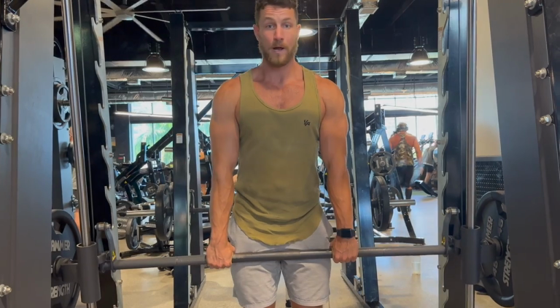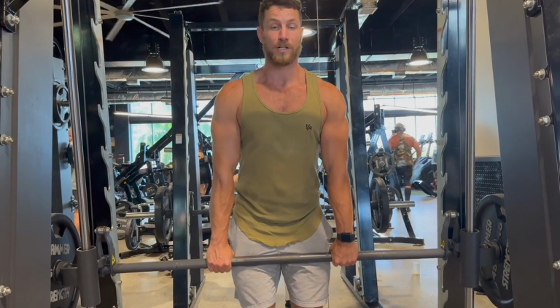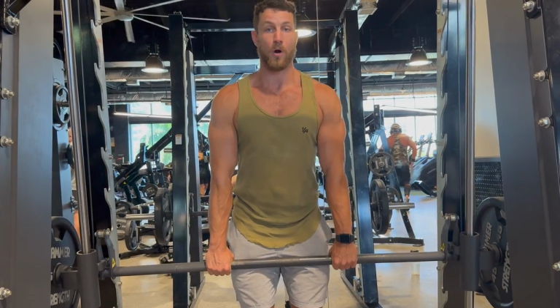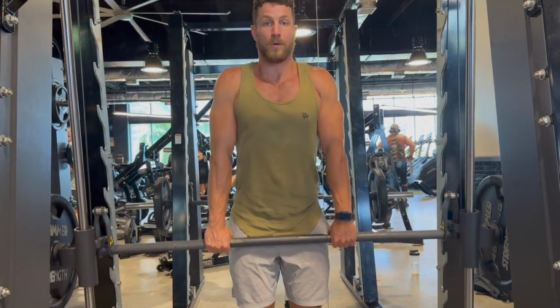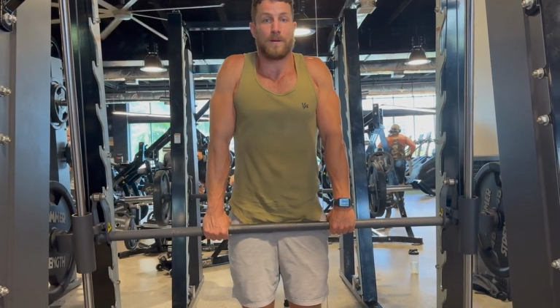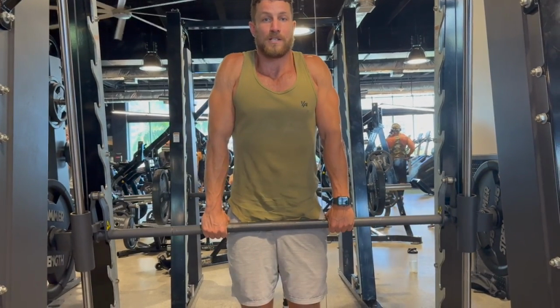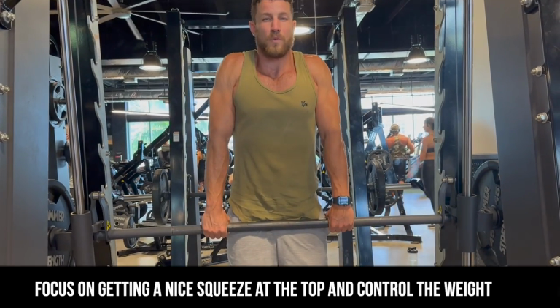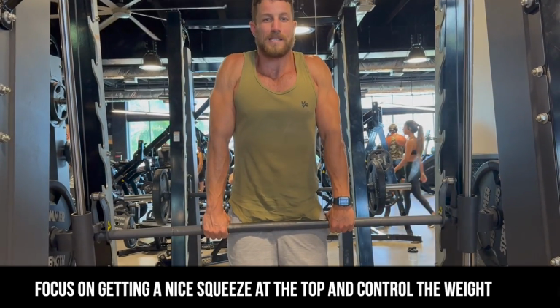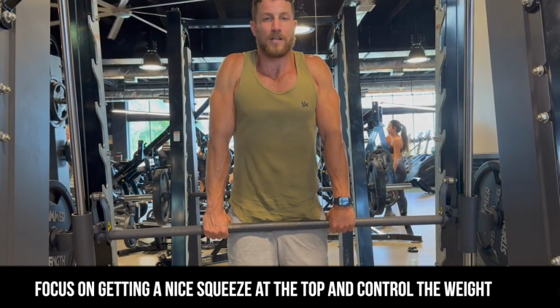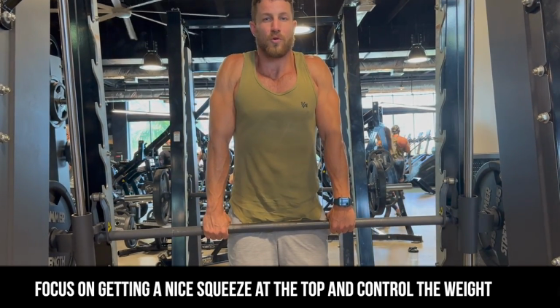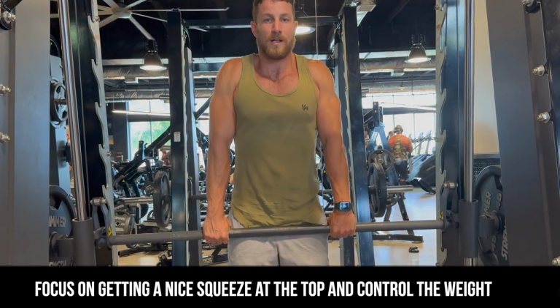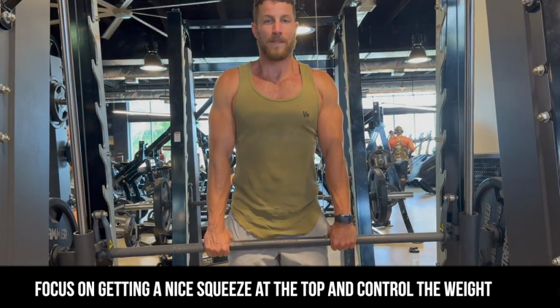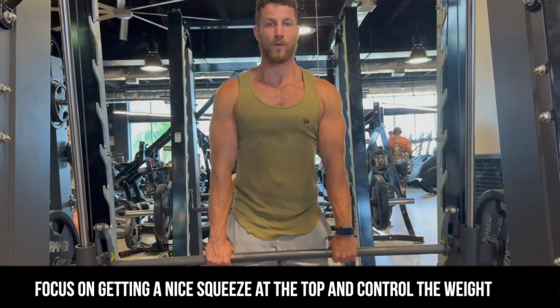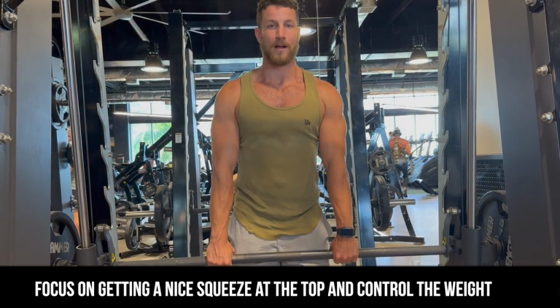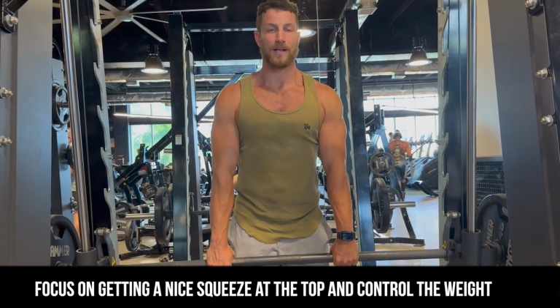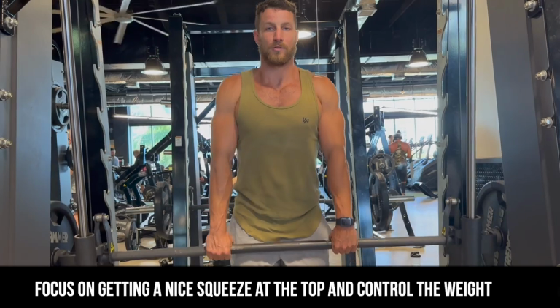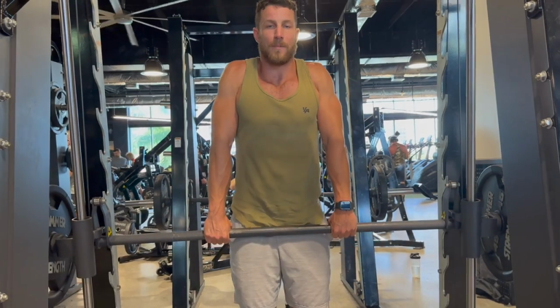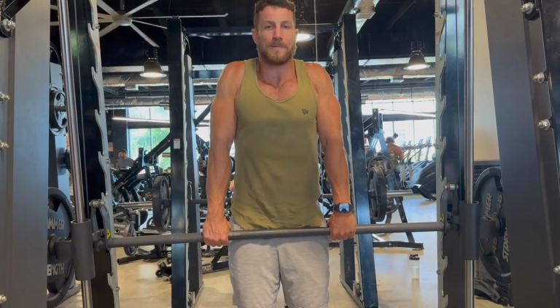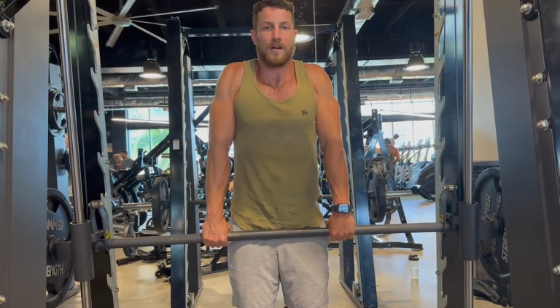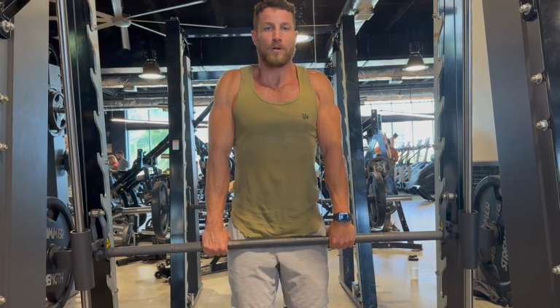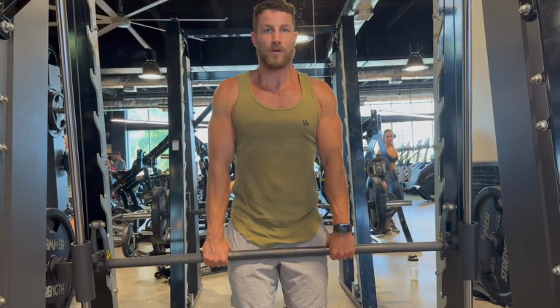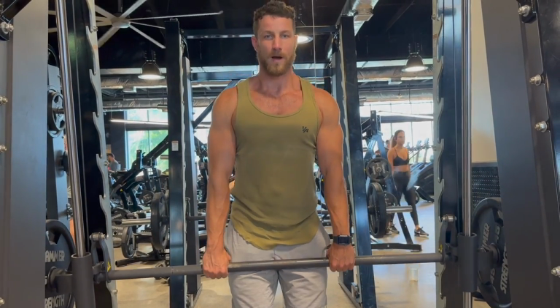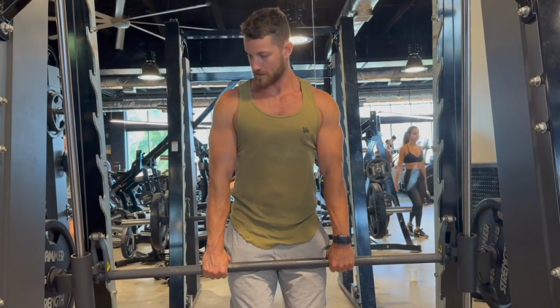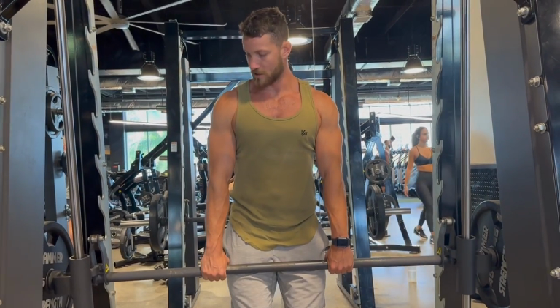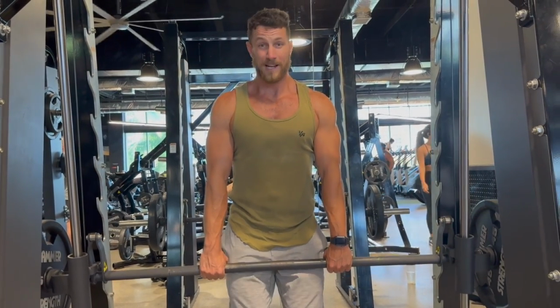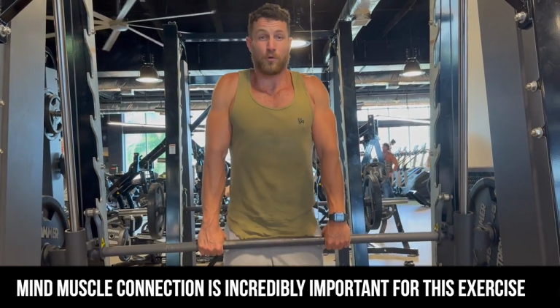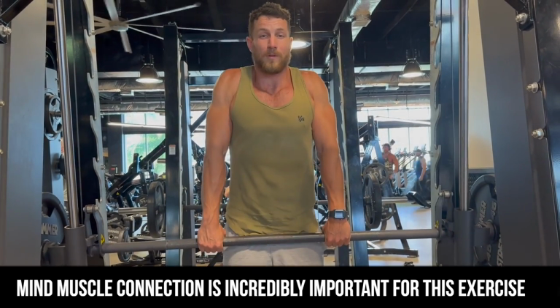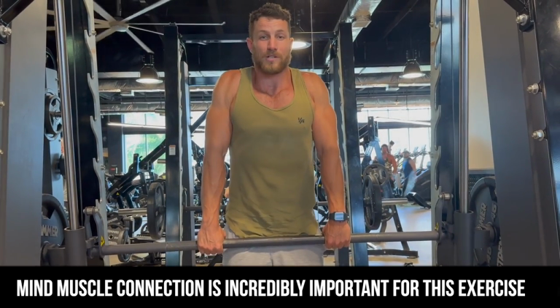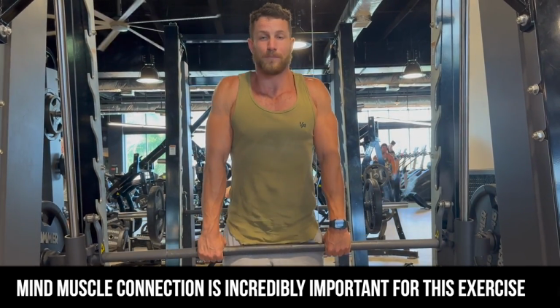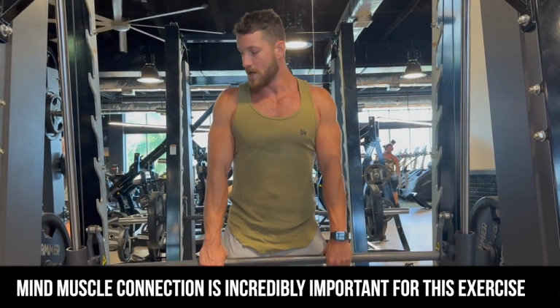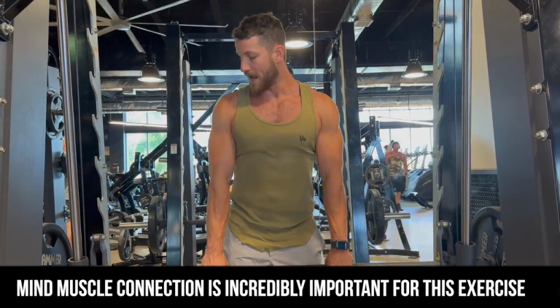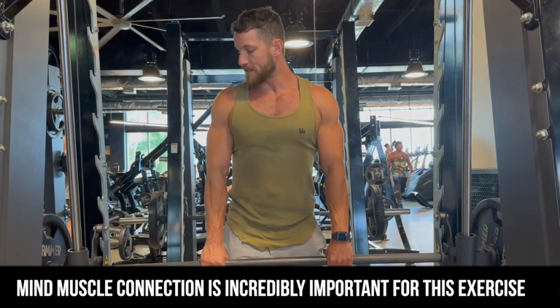We're going to go all the way up, squeeze, control, and then all the way down. Do a couple reps here, really focusing on mind-muscle connection. It's an incredible exercise.